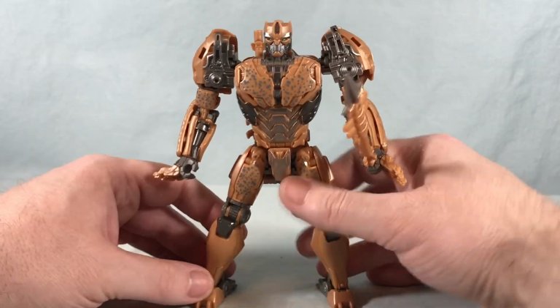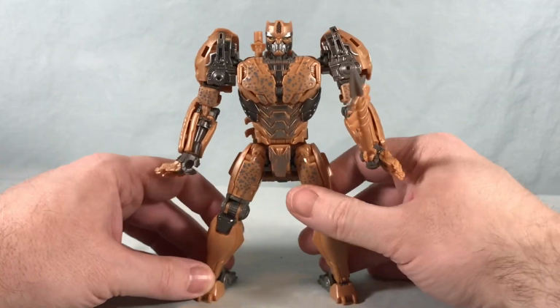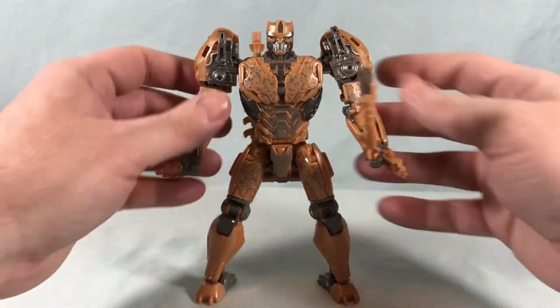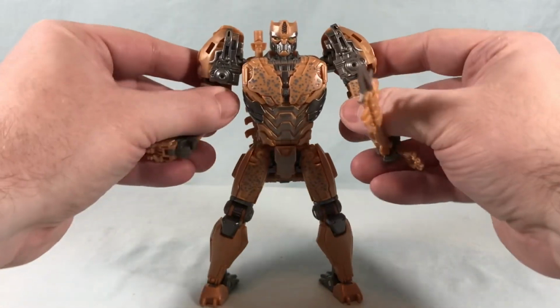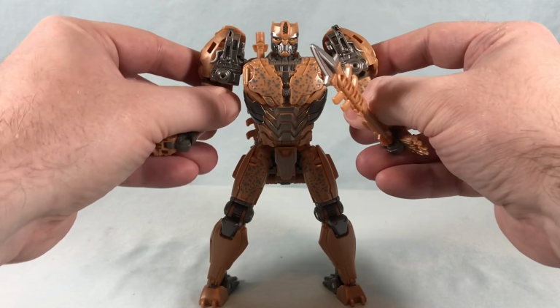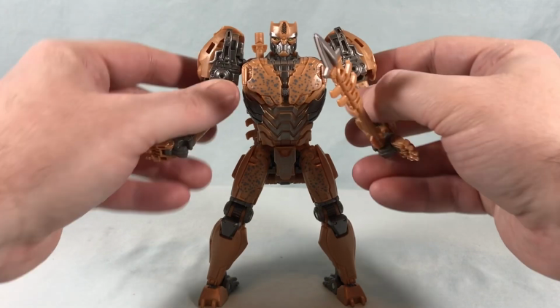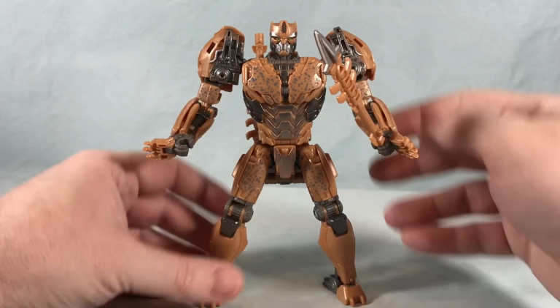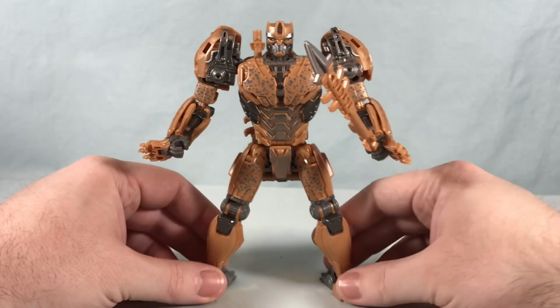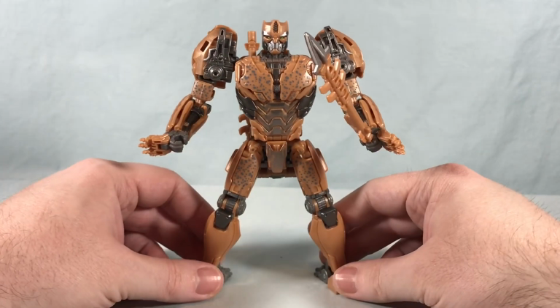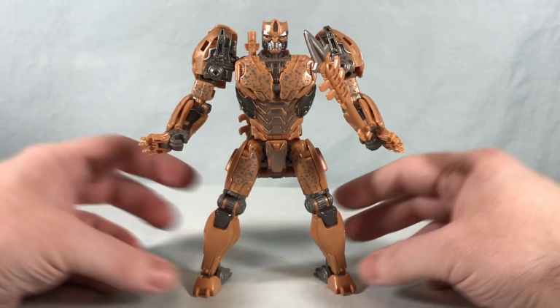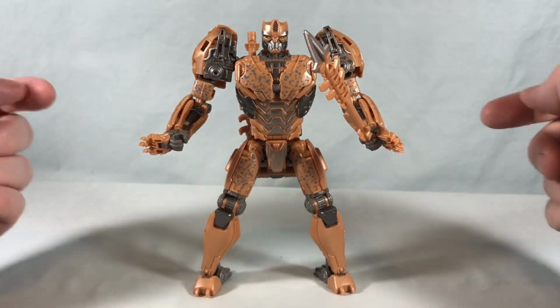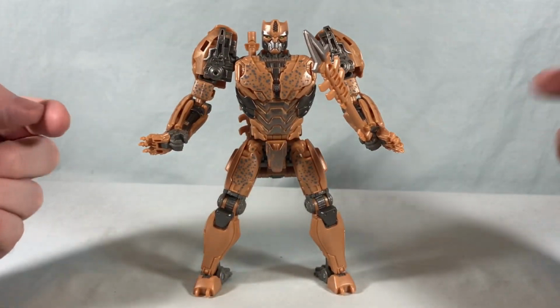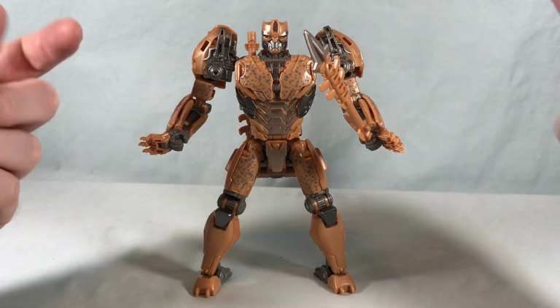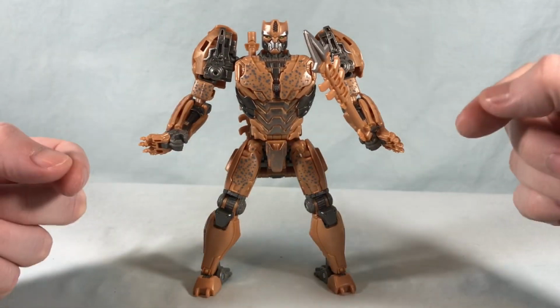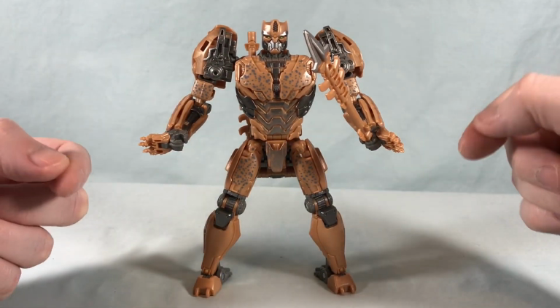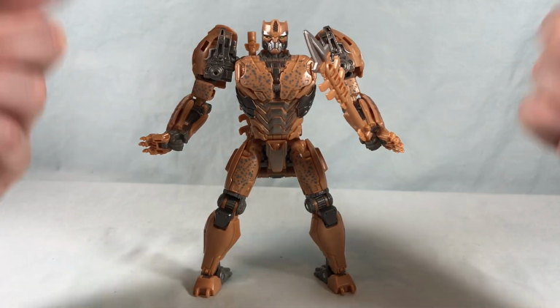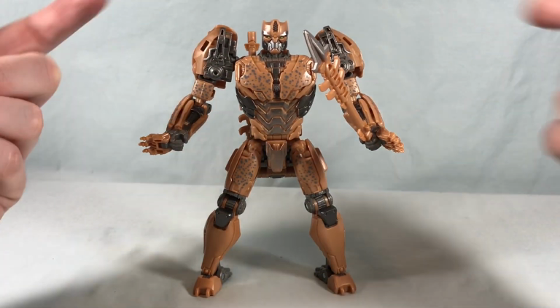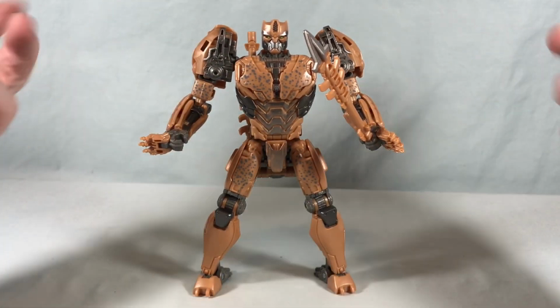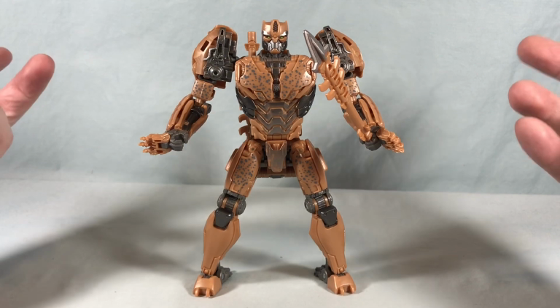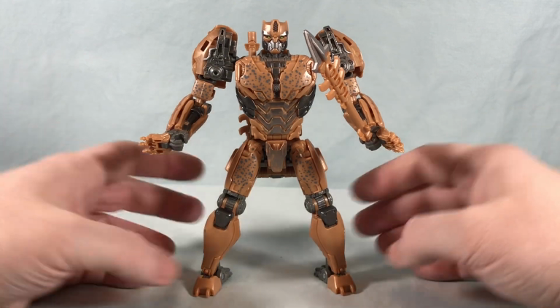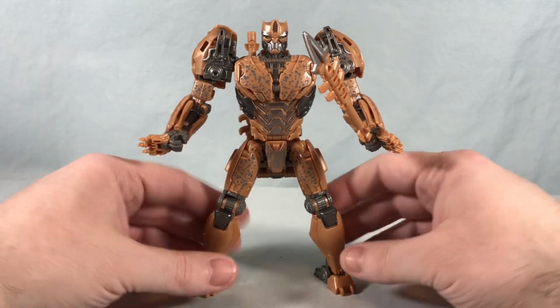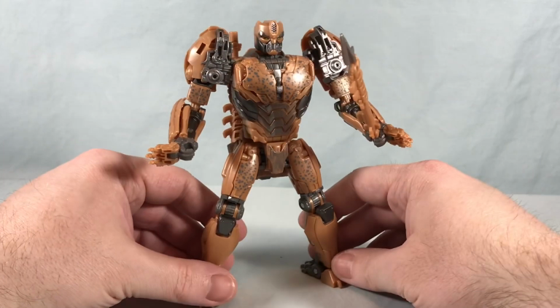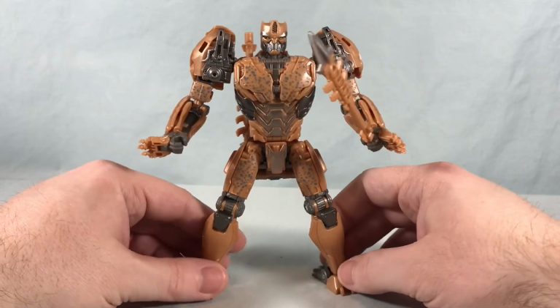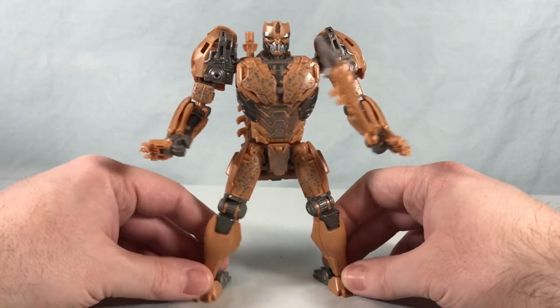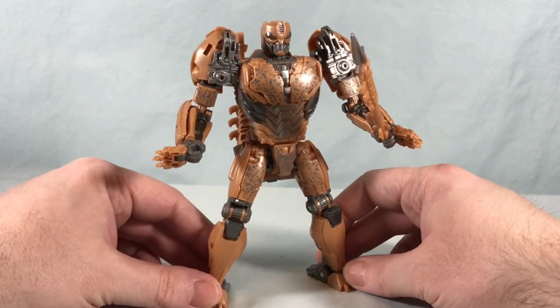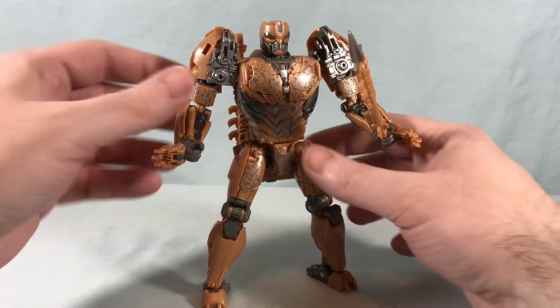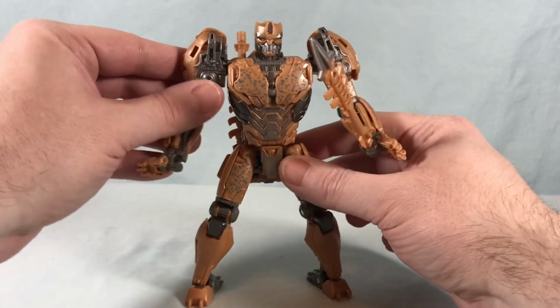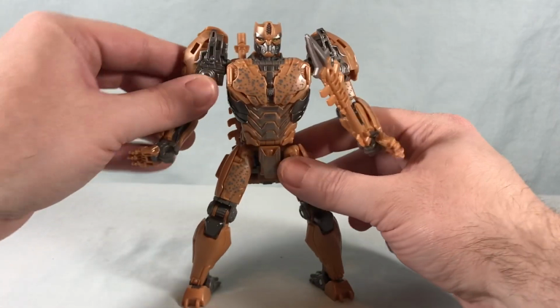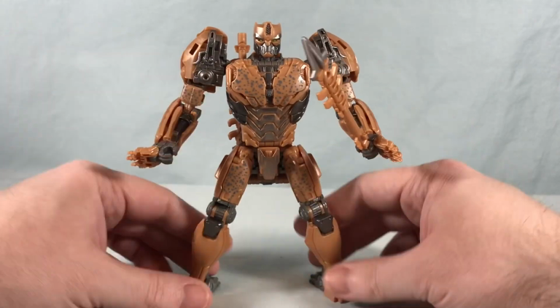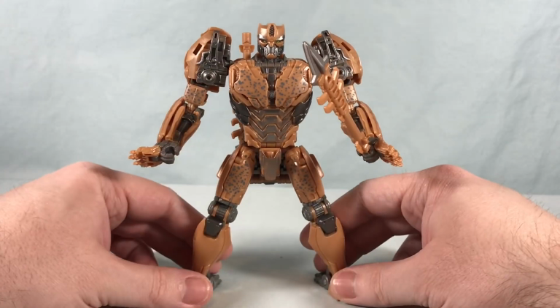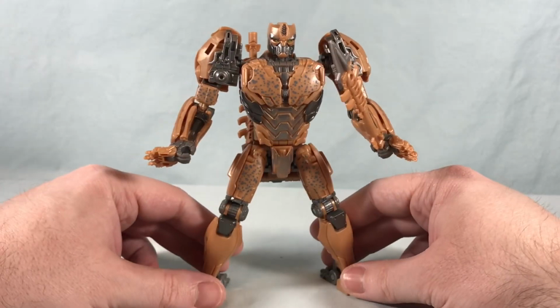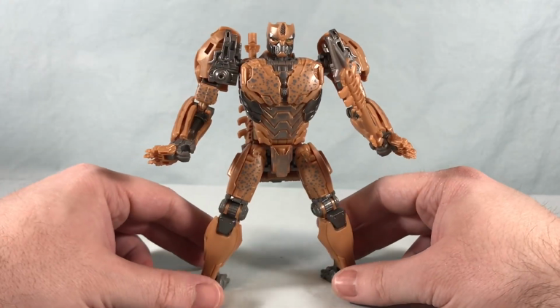There are a lot of nice options with the accessories. I like that he can dual-wield them, use them together as one staff, or store them on the back. I think that's really cool, and overall I like the robot mode — I think it works pretty well.